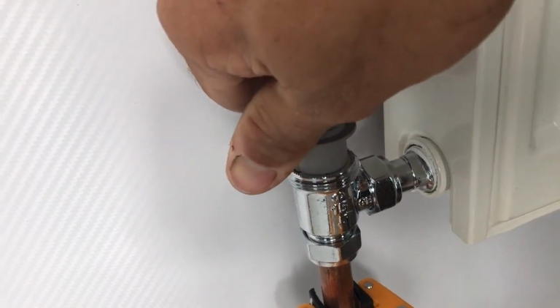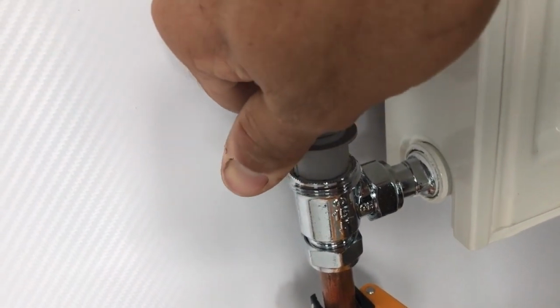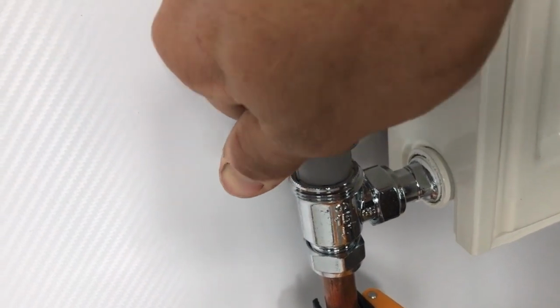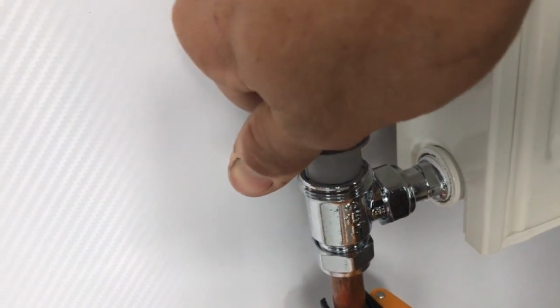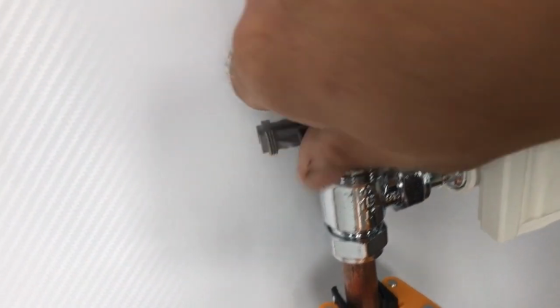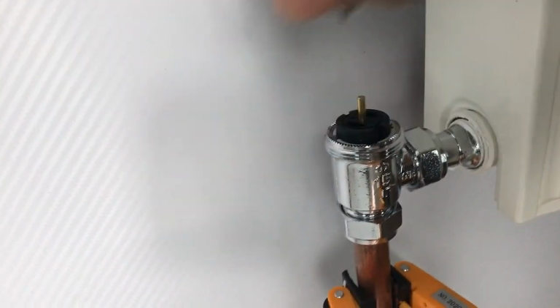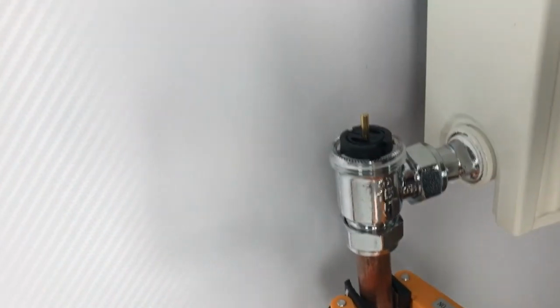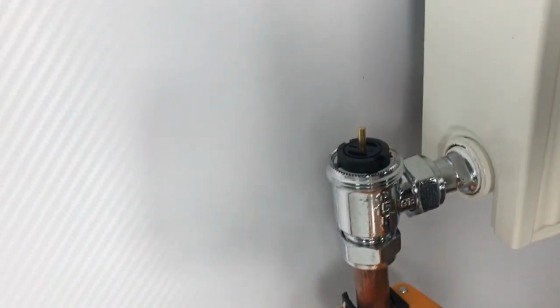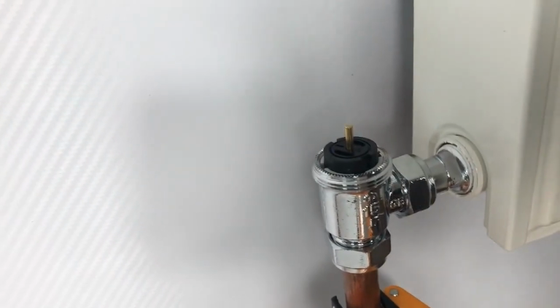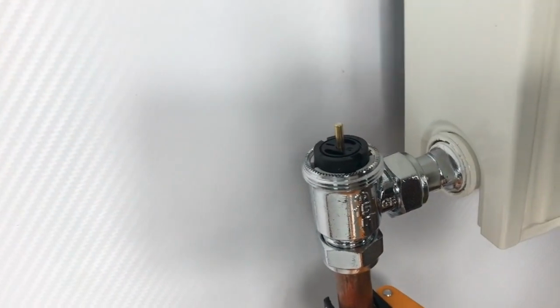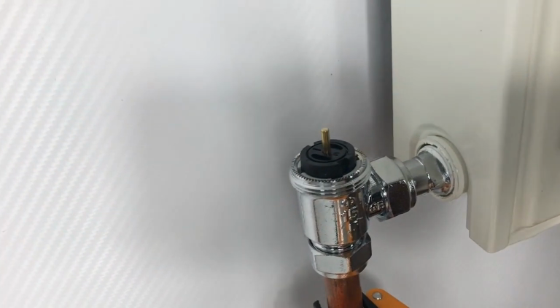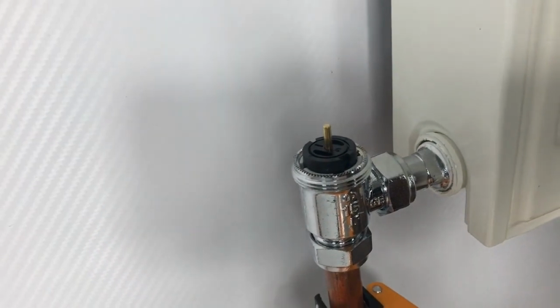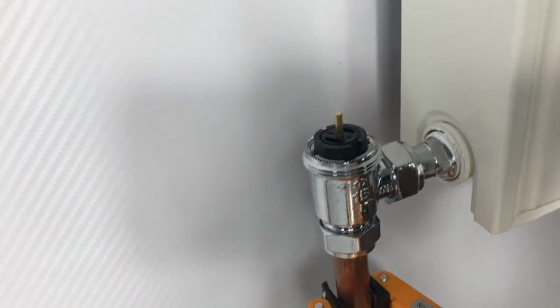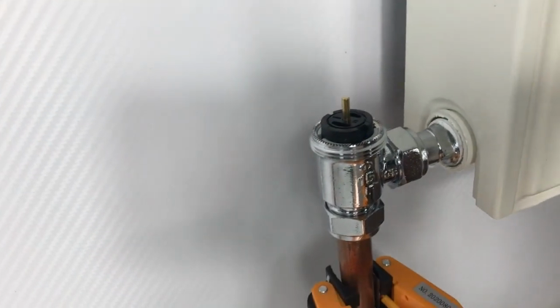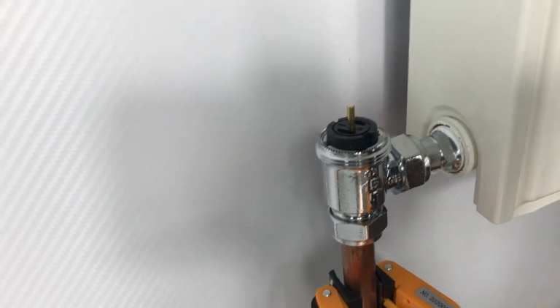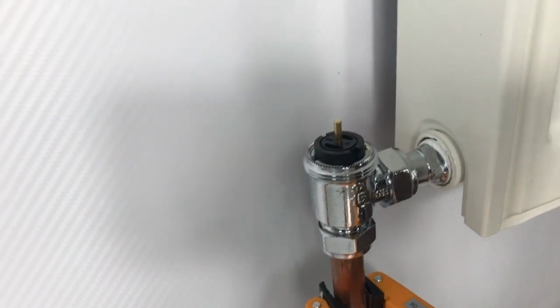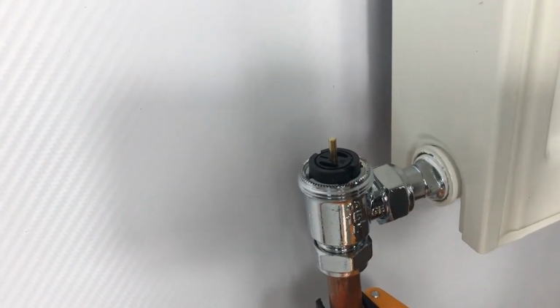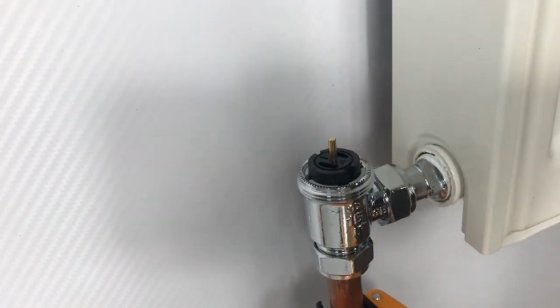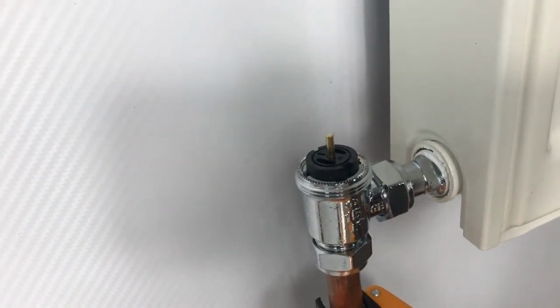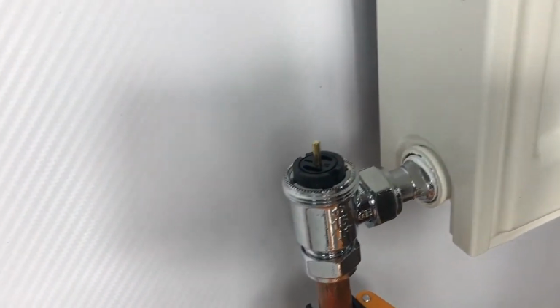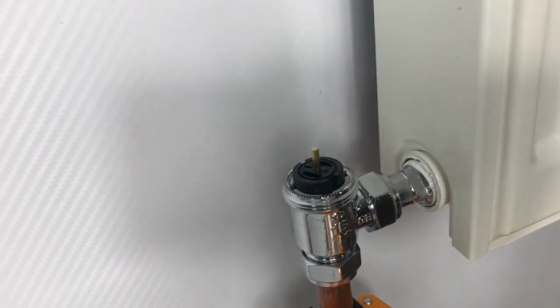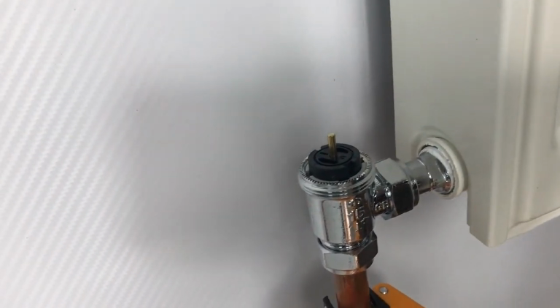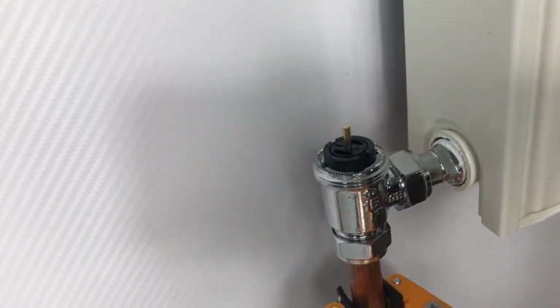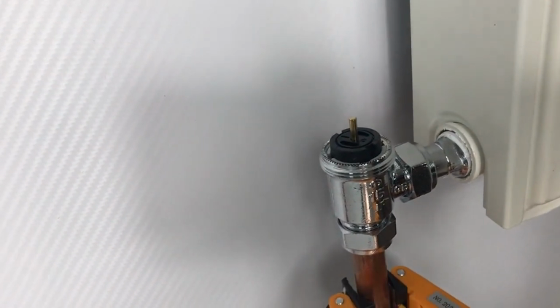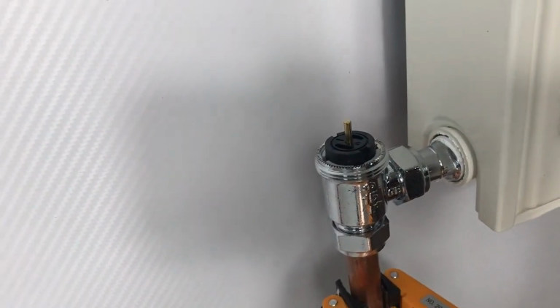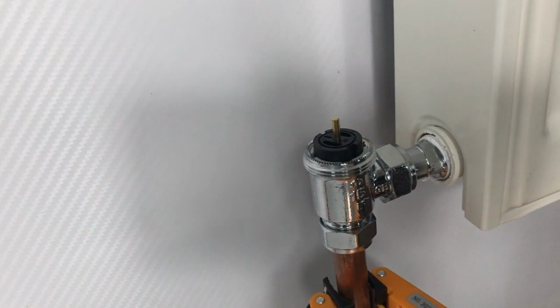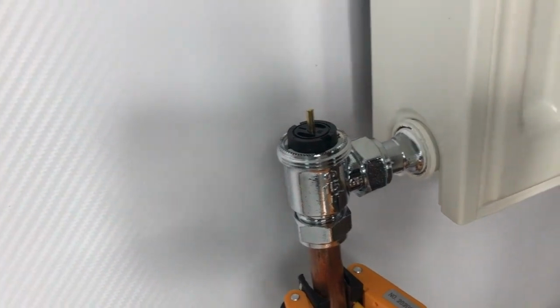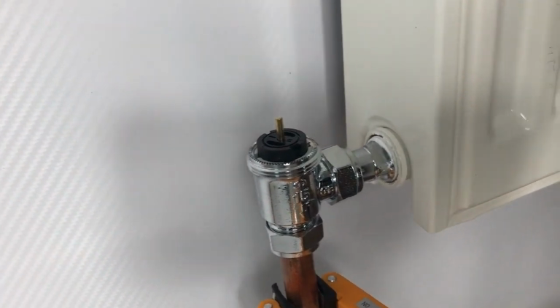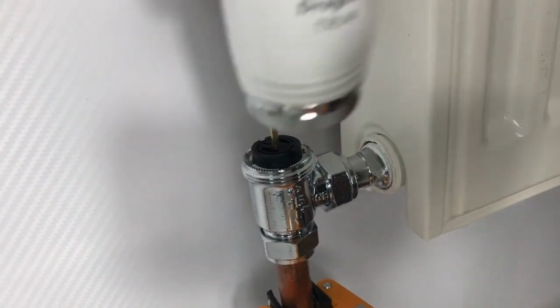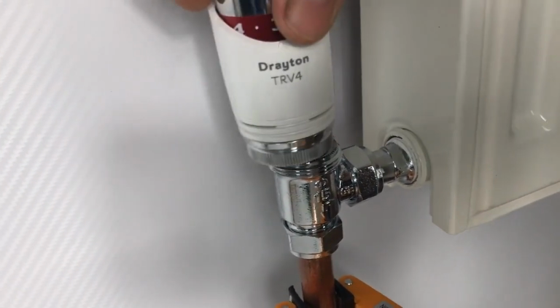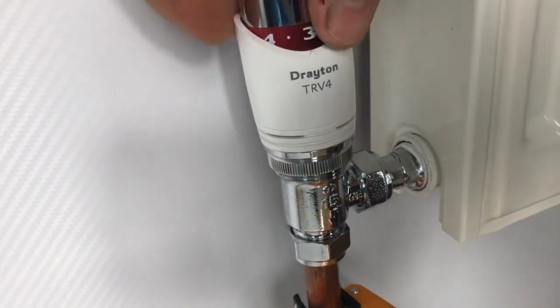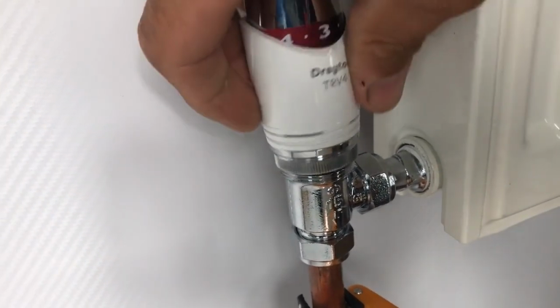If you loosen the clamp ring to the point where it comes all the way out, there is a danger that the valve insert itself could be ejected by the pressure of the water in the system.